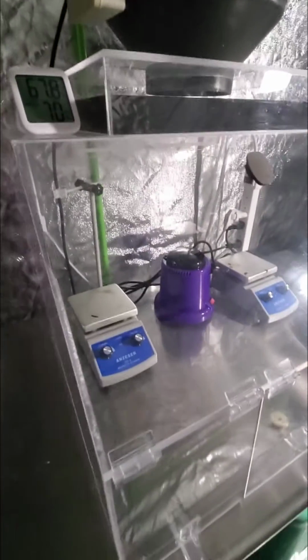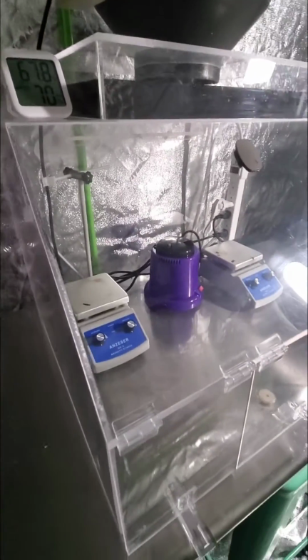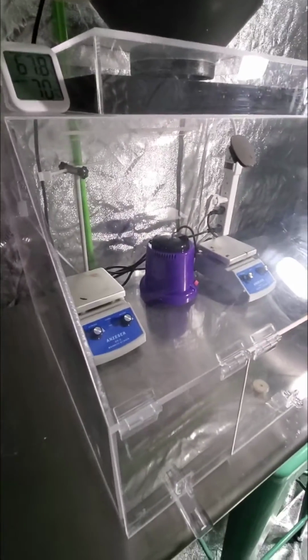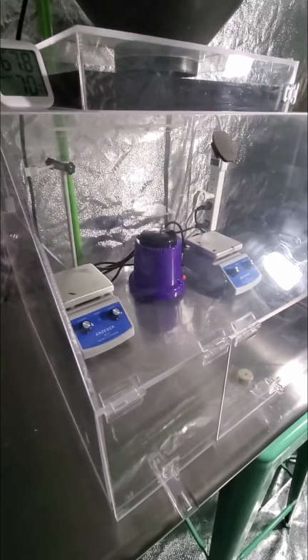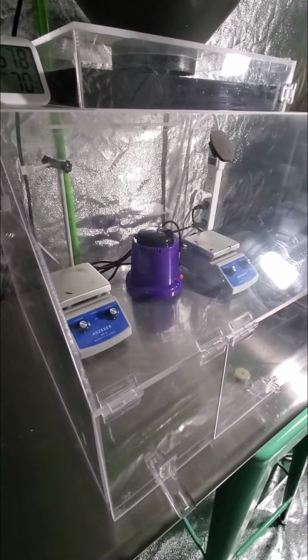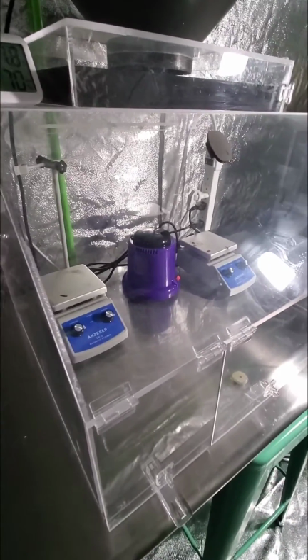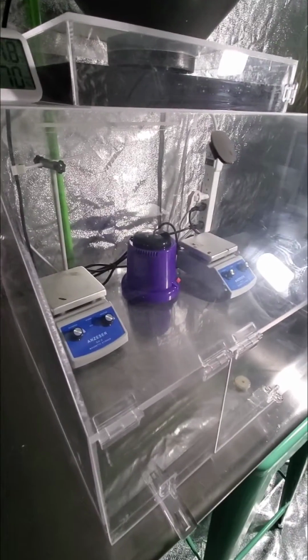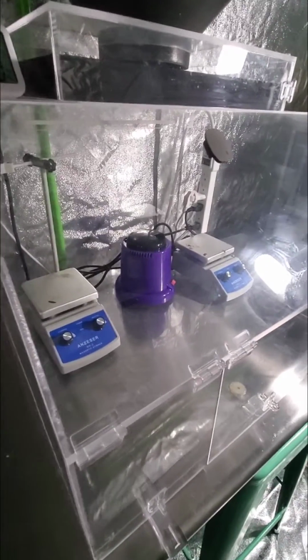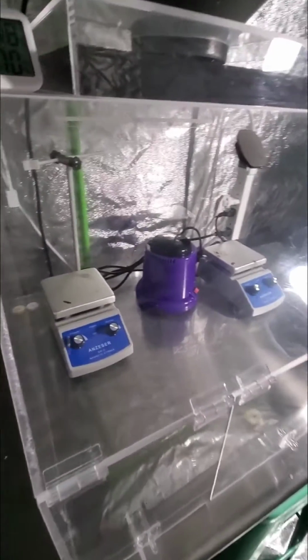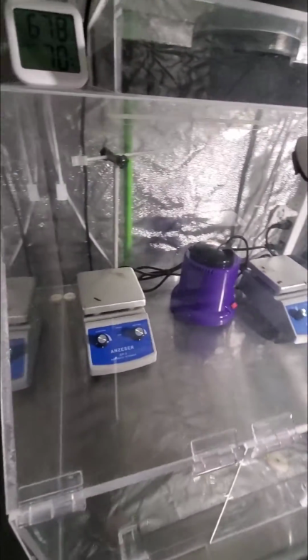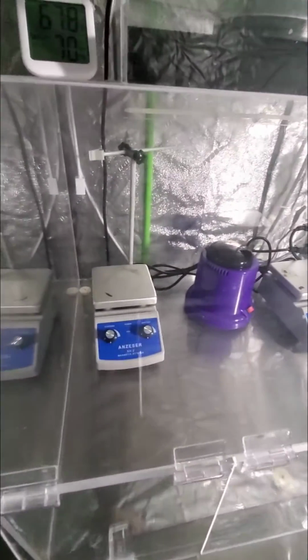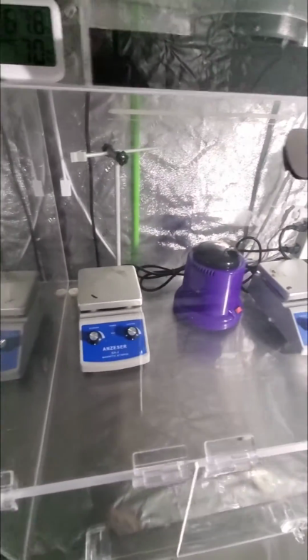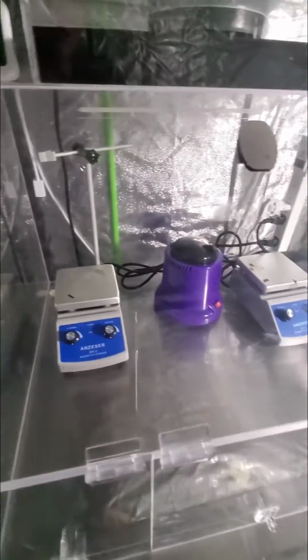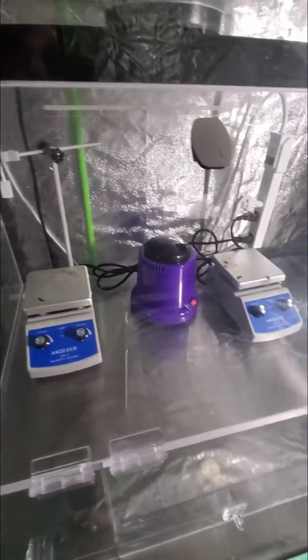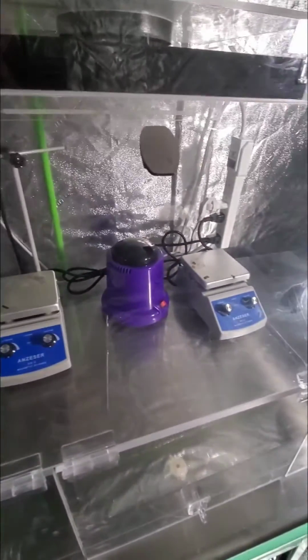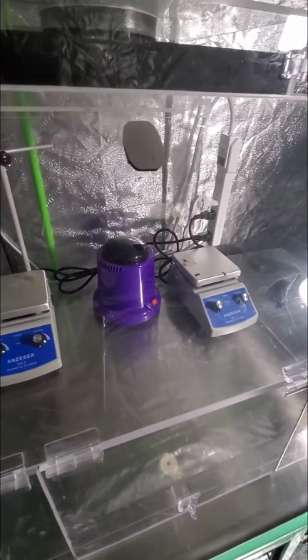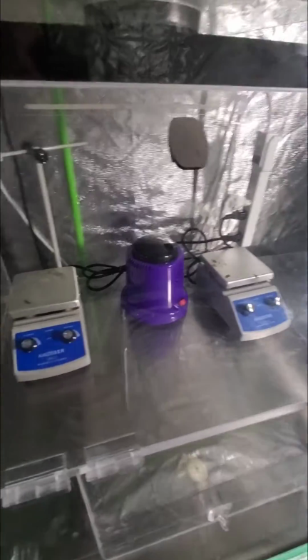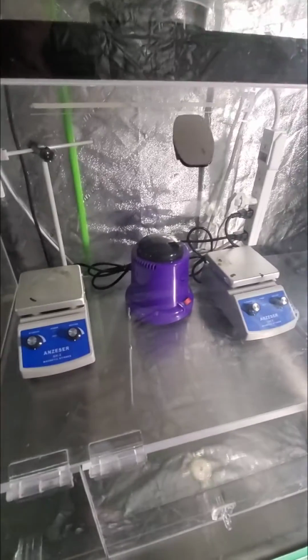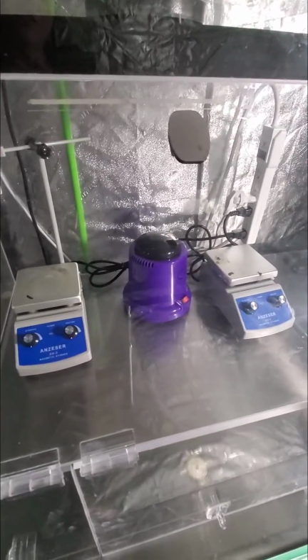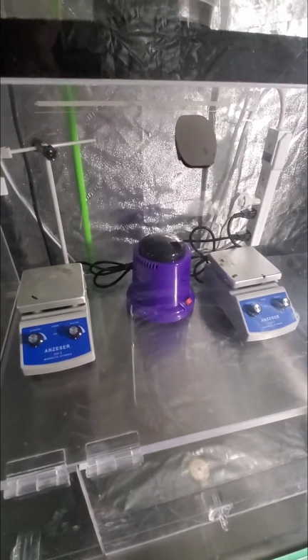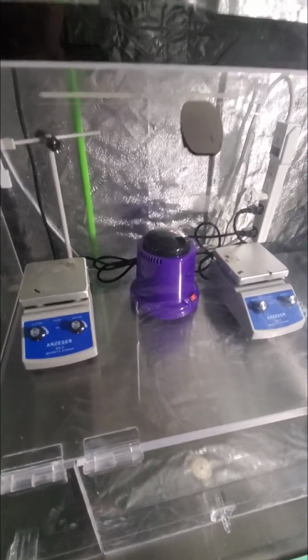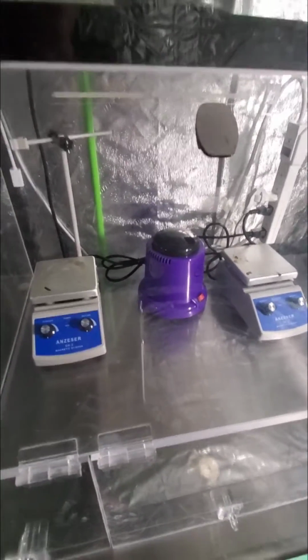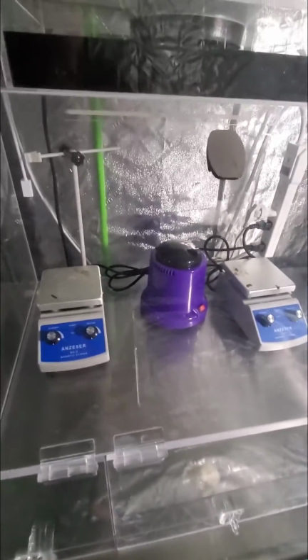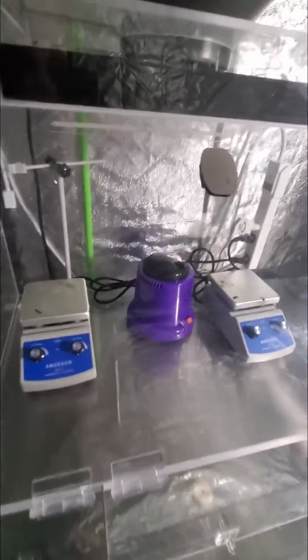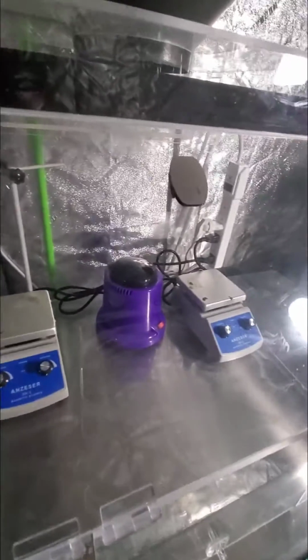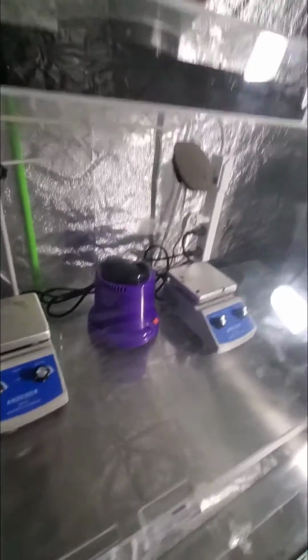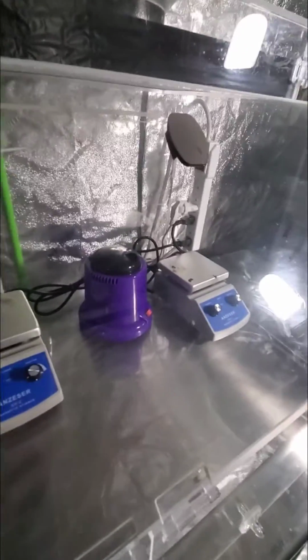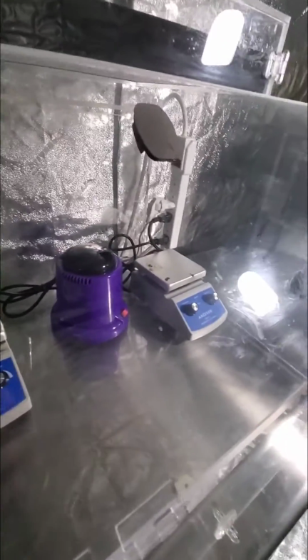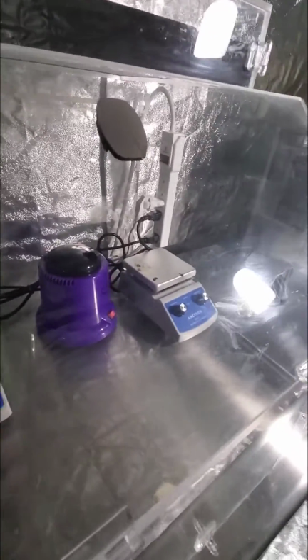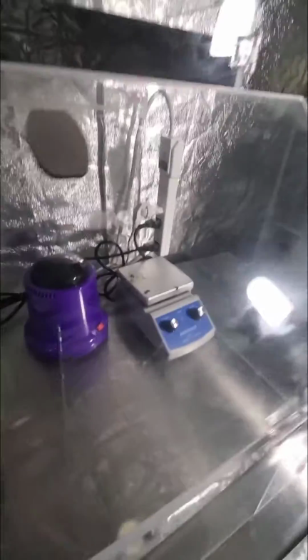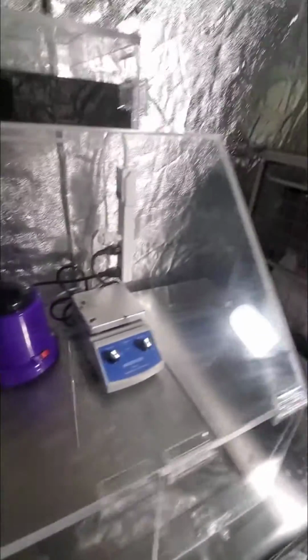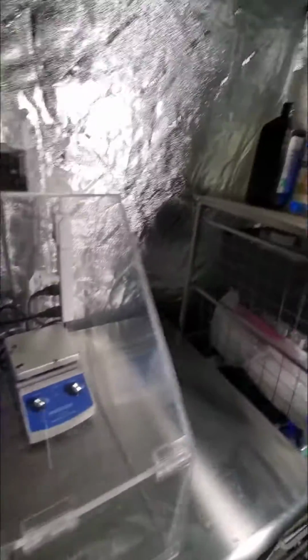It provides clean air inside my sterile box, in which you see two heating stir plates and a little glass bead sterilizer. This is where I do all of my tissue culture sterile work.